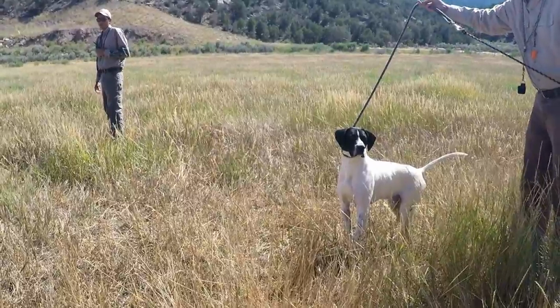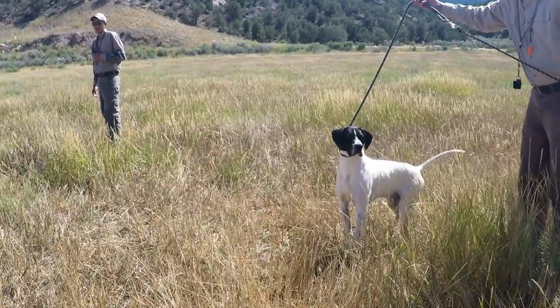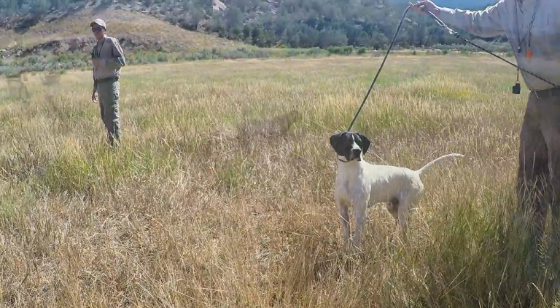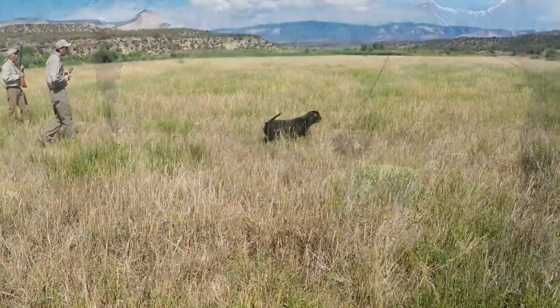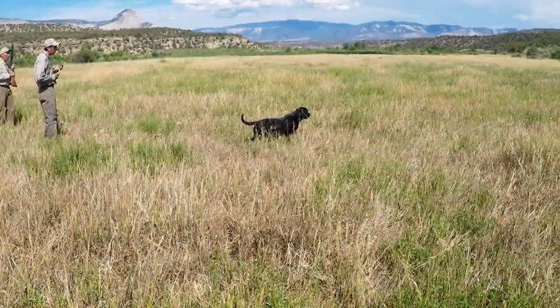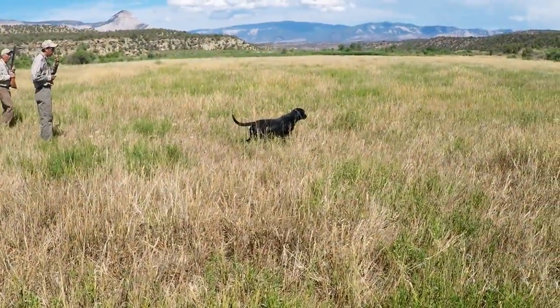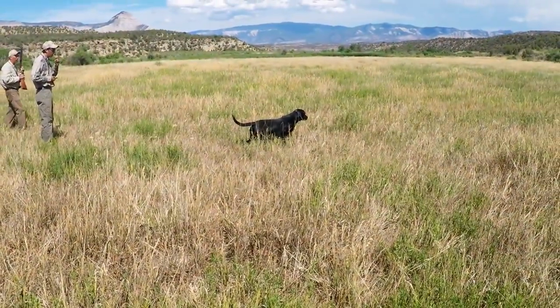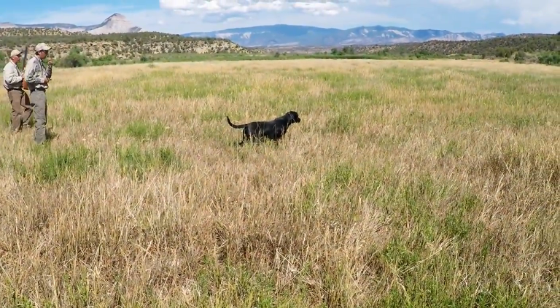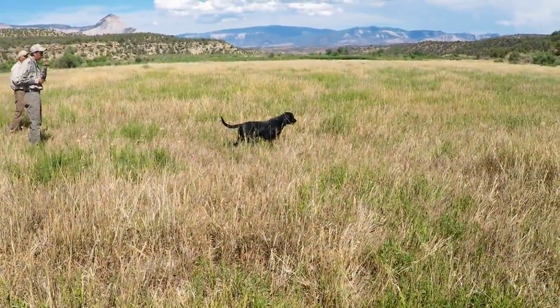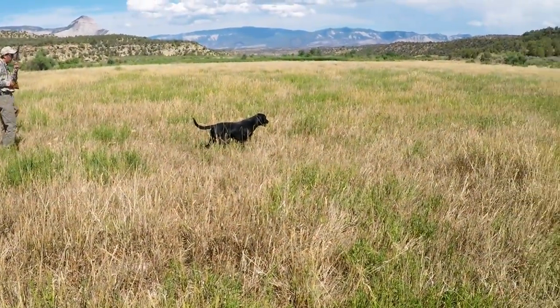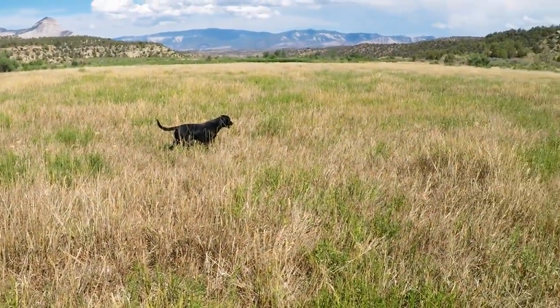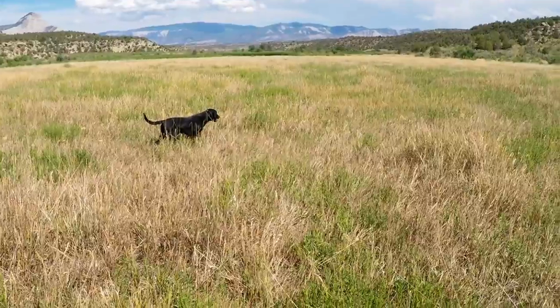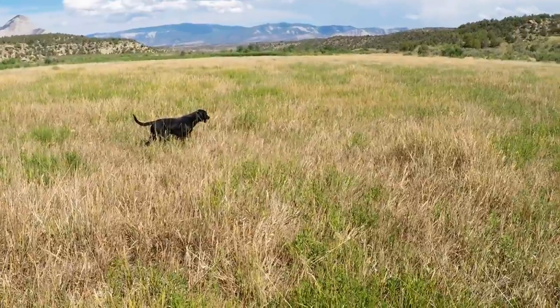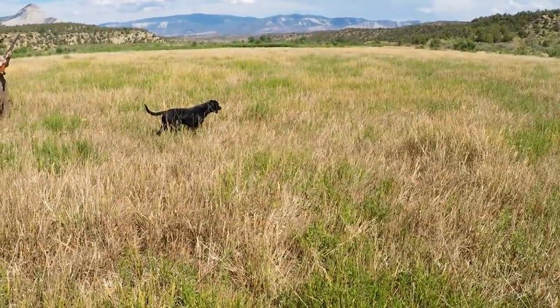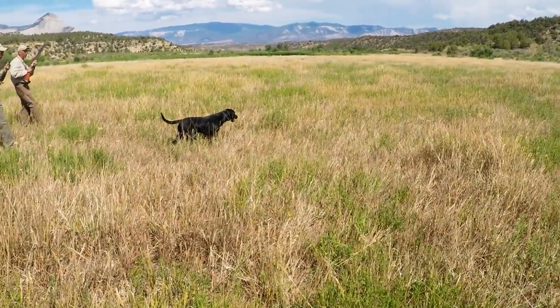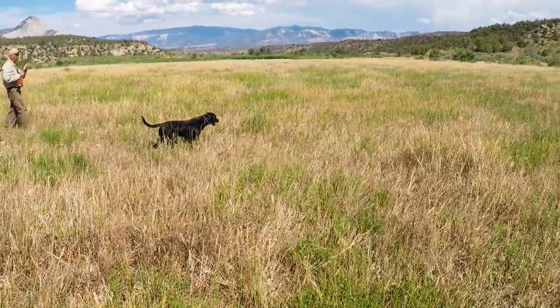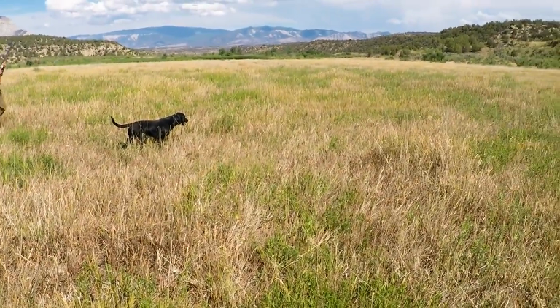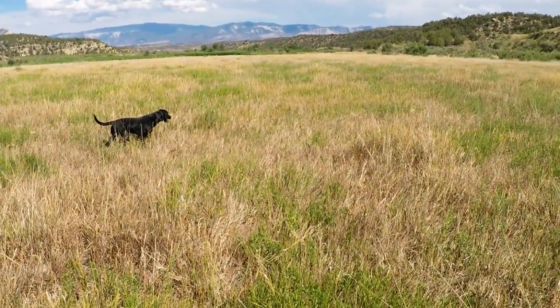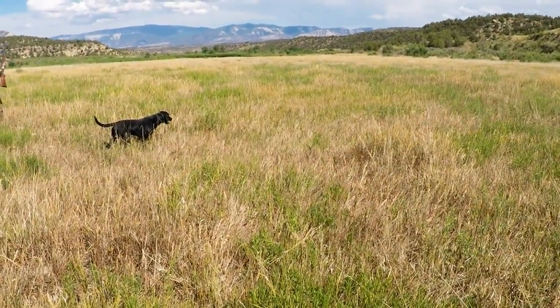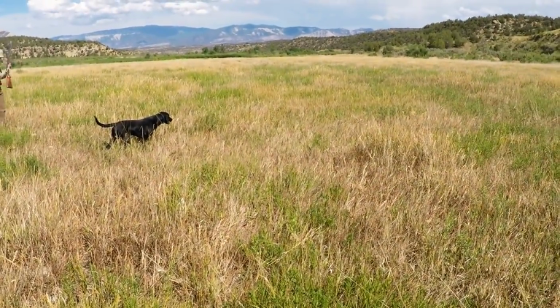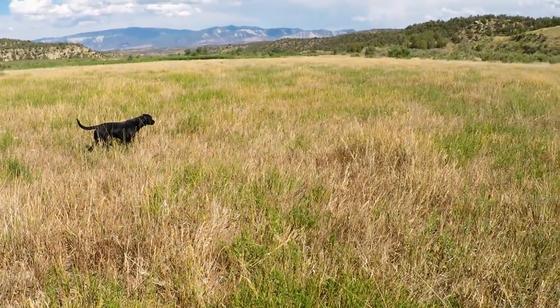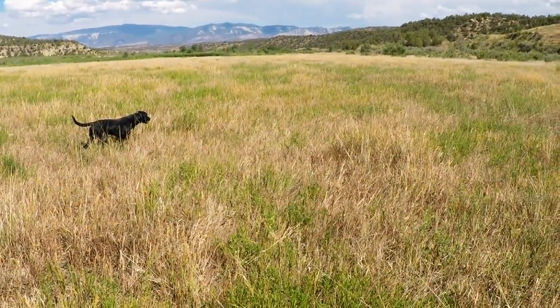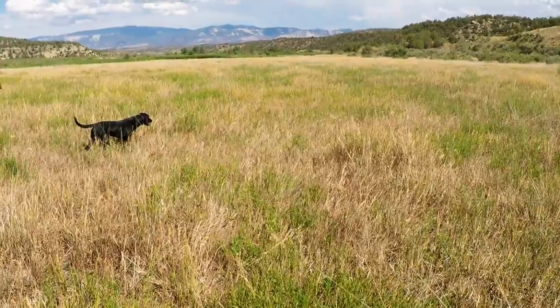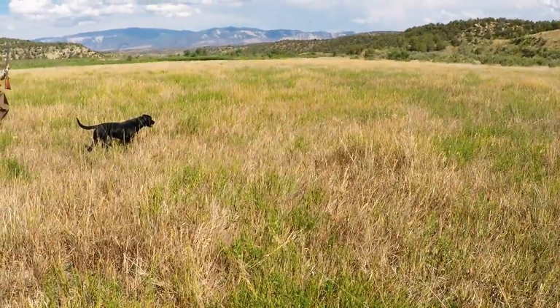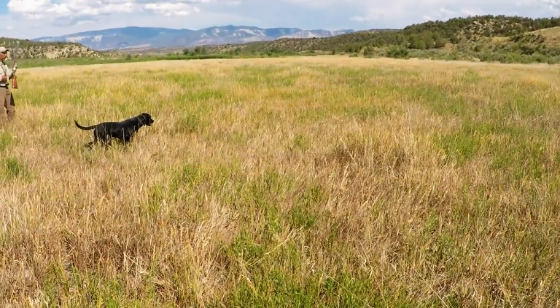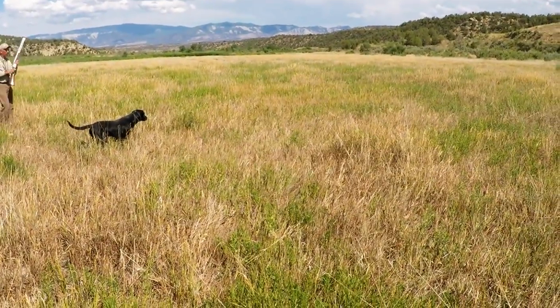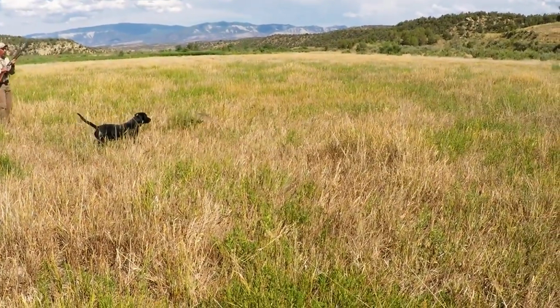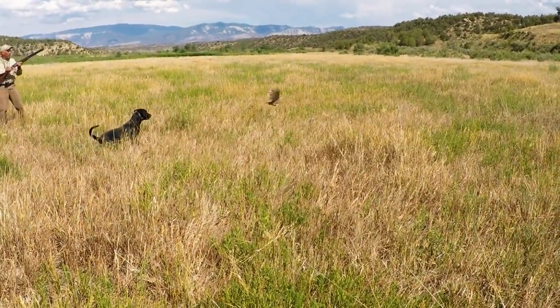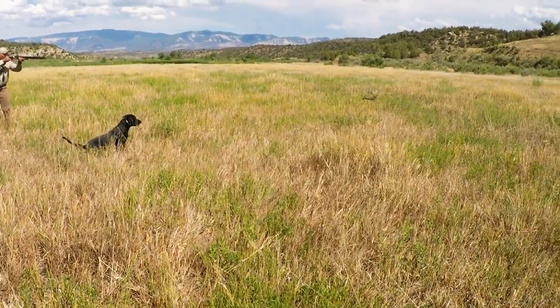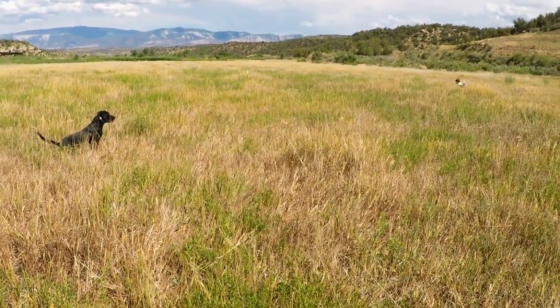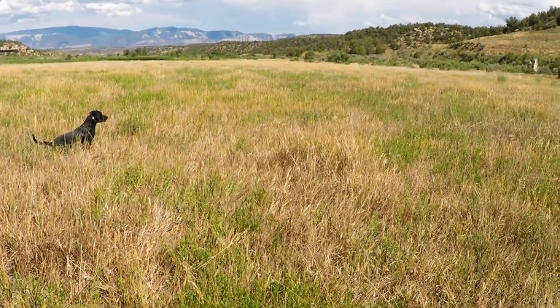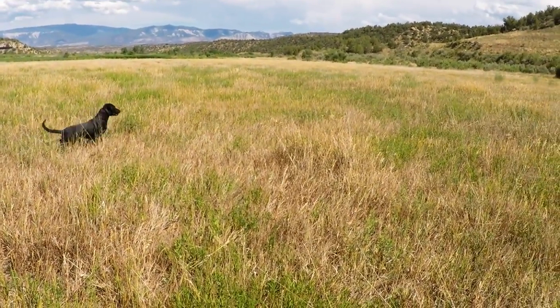With our pointing labs, we allow them to flush the bird, but only after they are released and are trained to be steady to wing and shot. Once your dog completely understands the whoa command and is steady, you will have a more enjoyable and a more successful hunt.